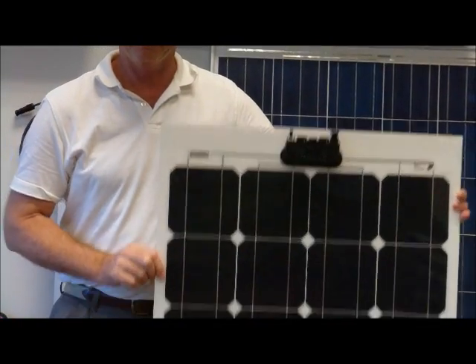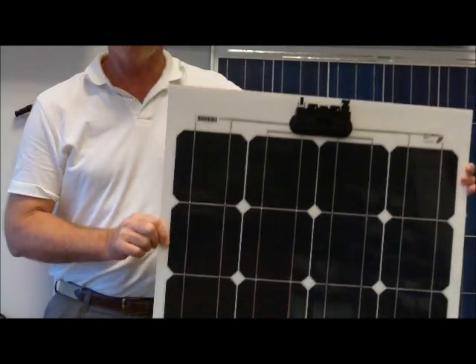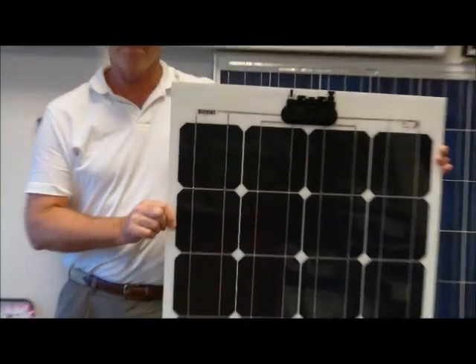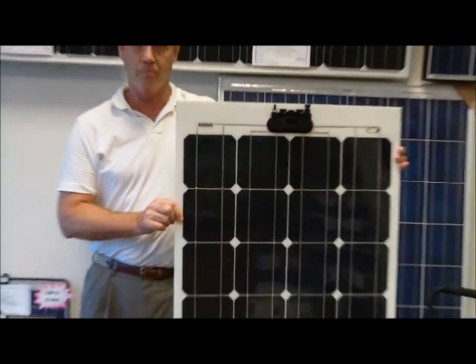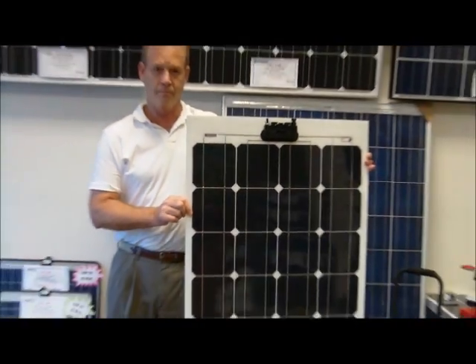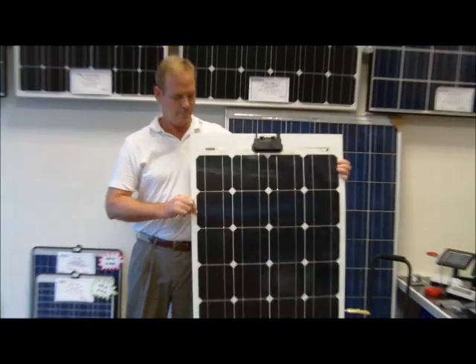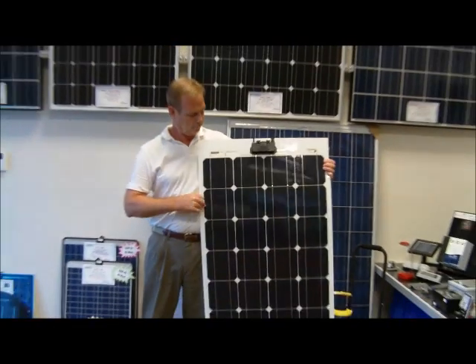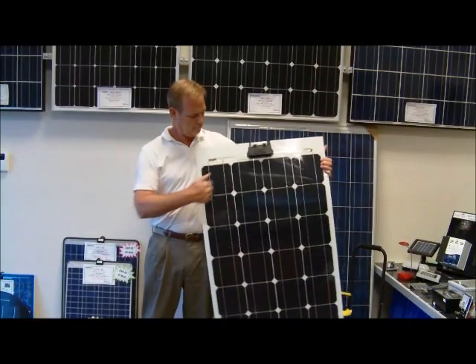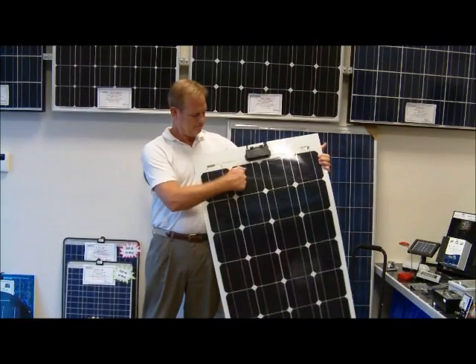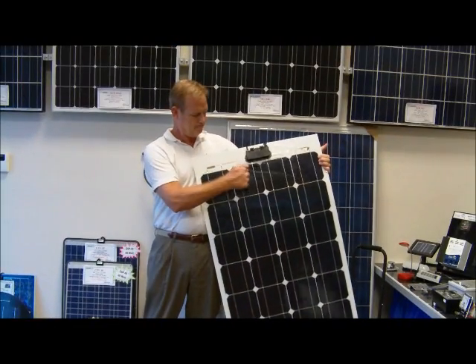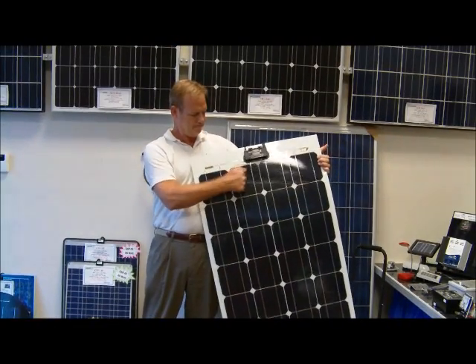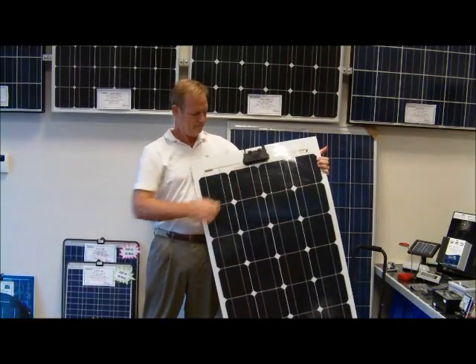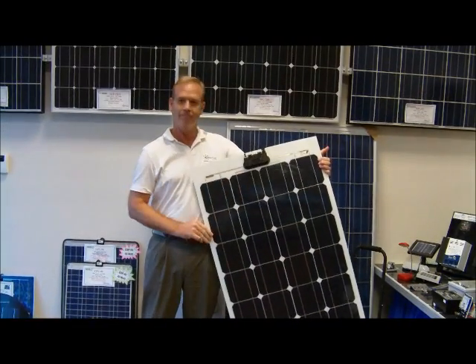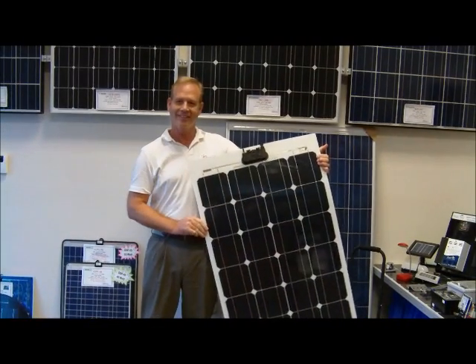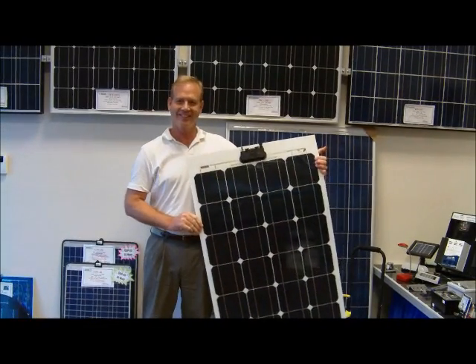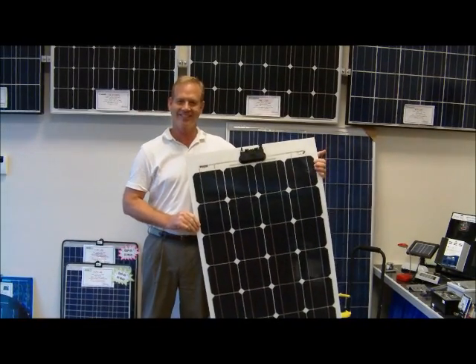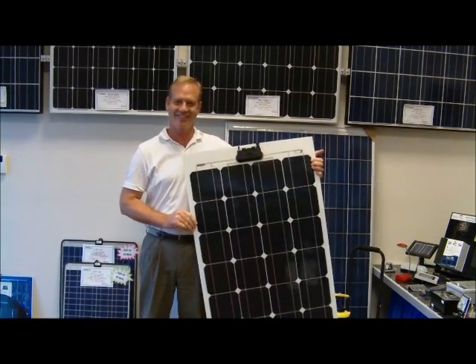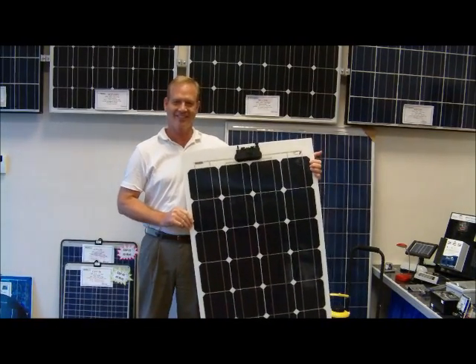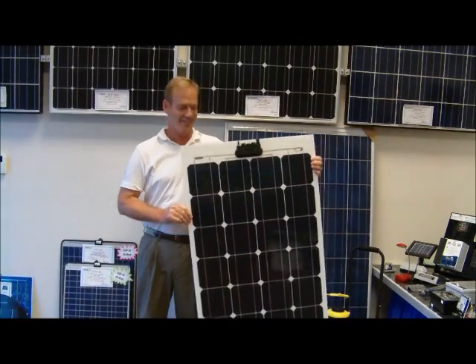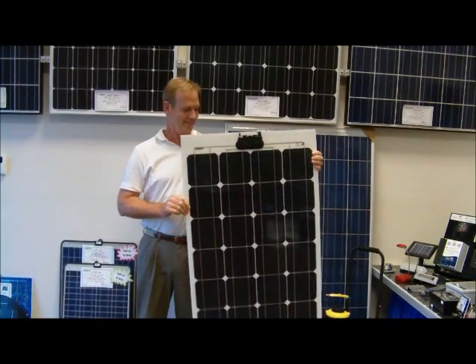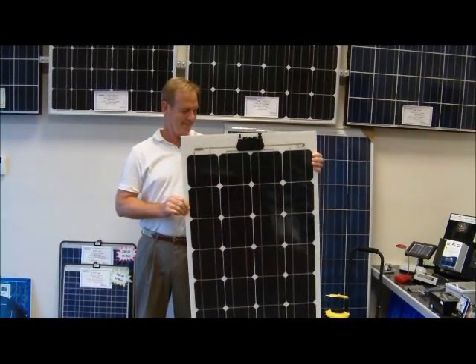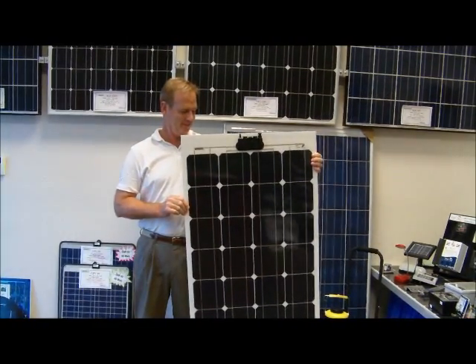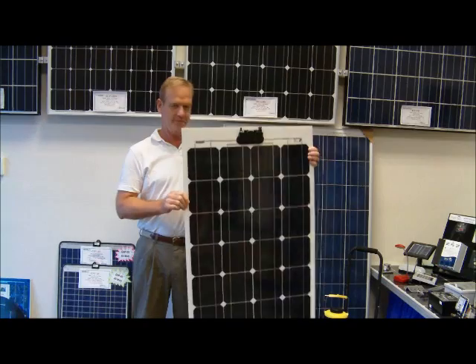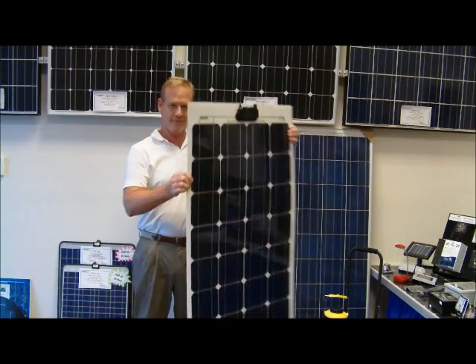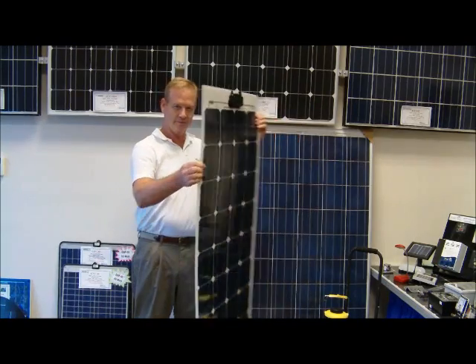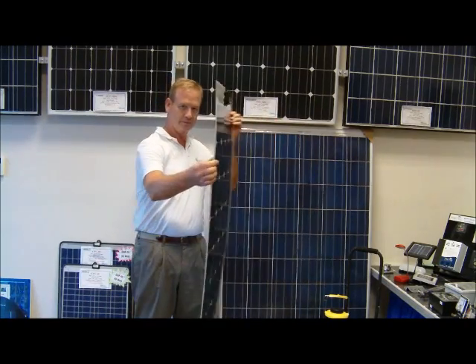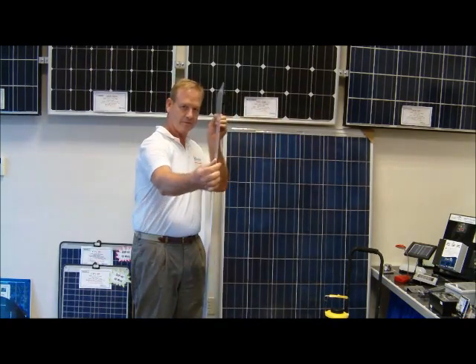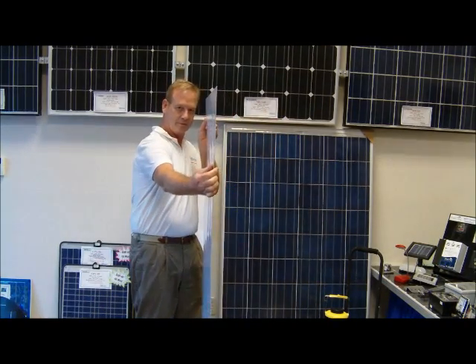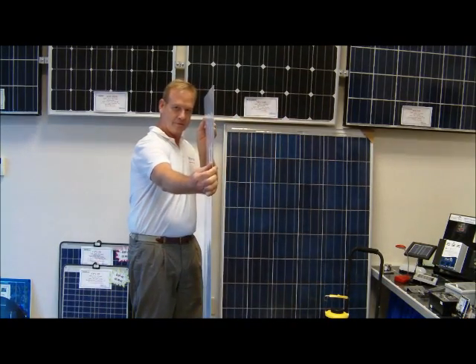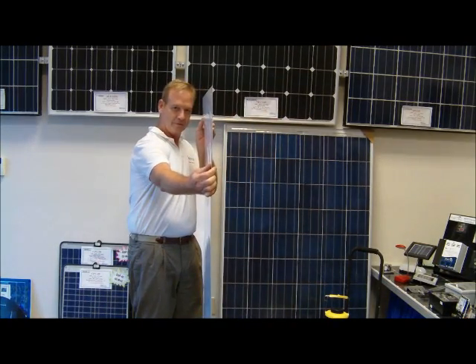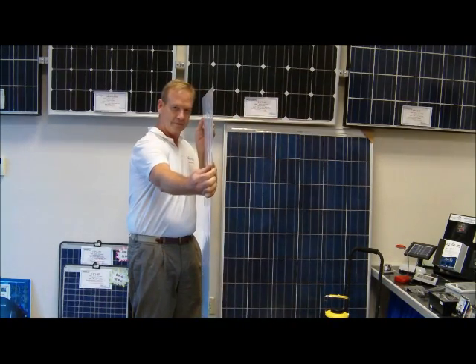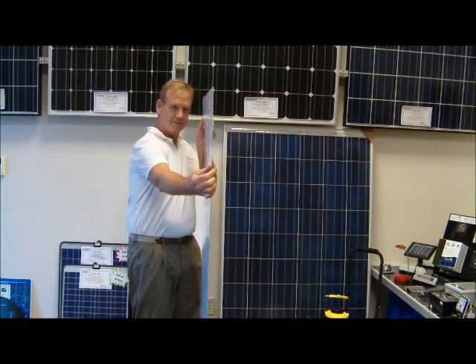The CP125 features an unbreakable coating that protects the cells from harsh environments and allows for a thin profile of only 0.065 inches.